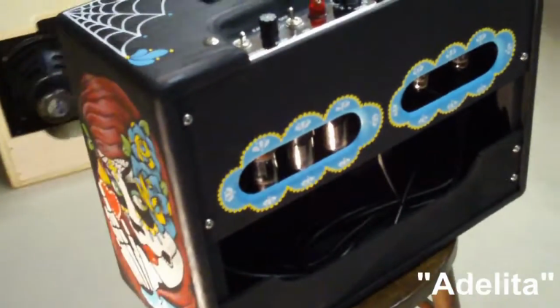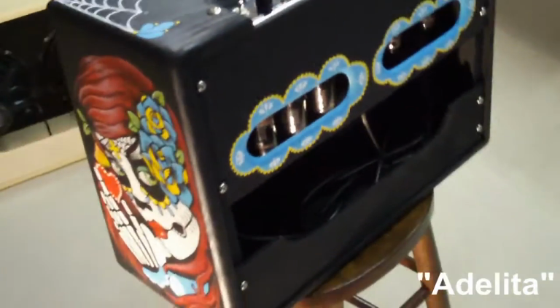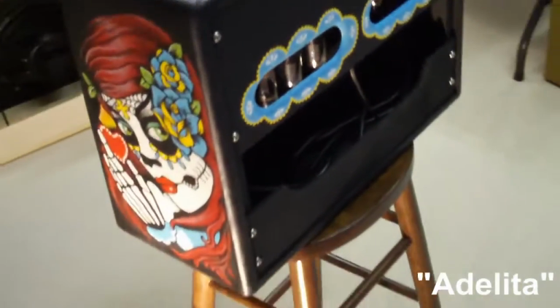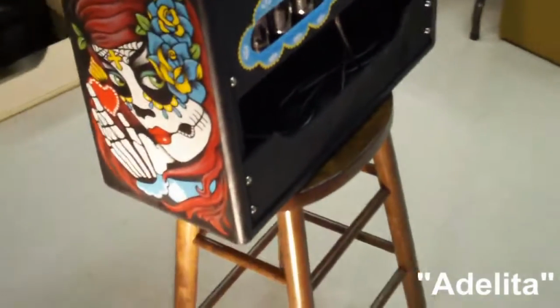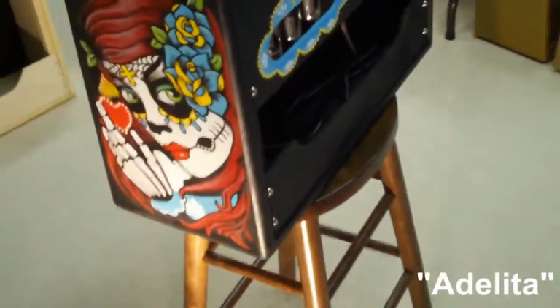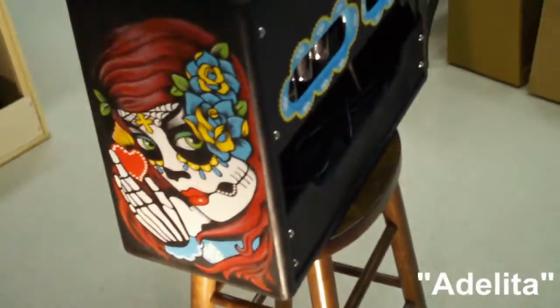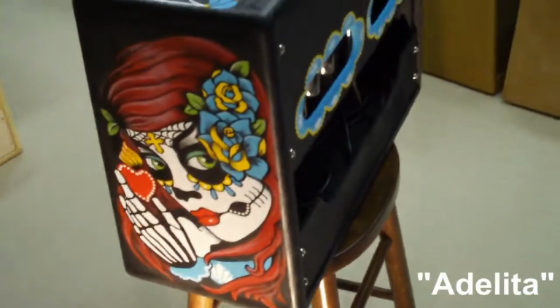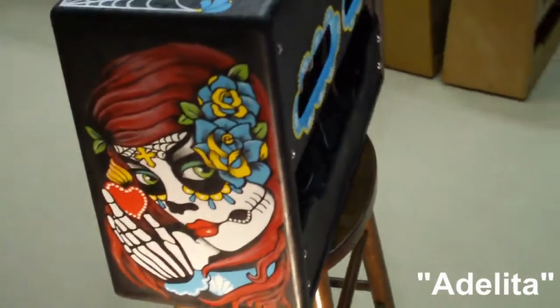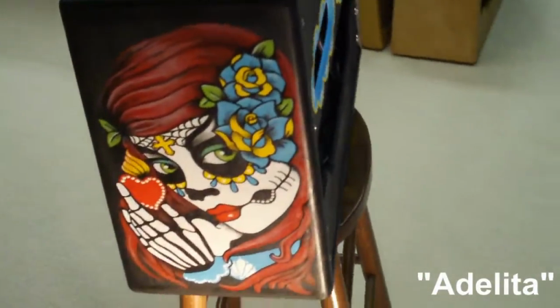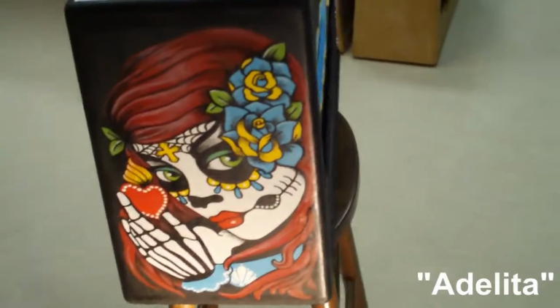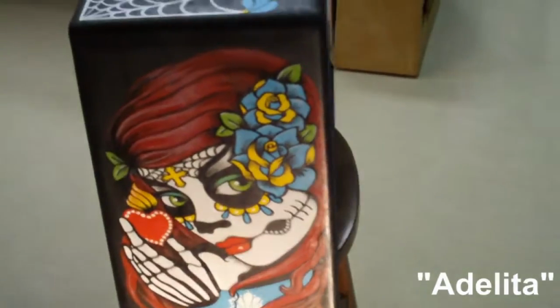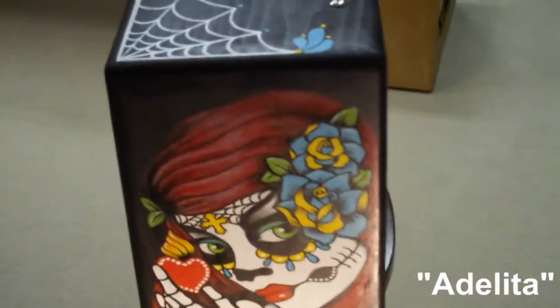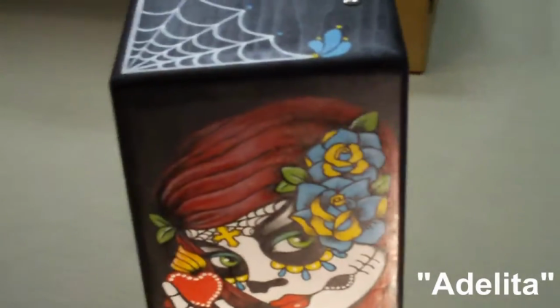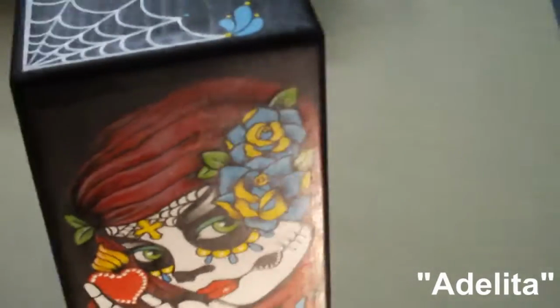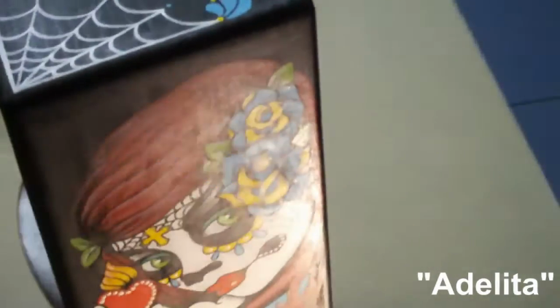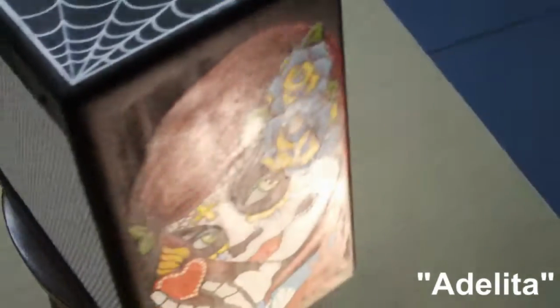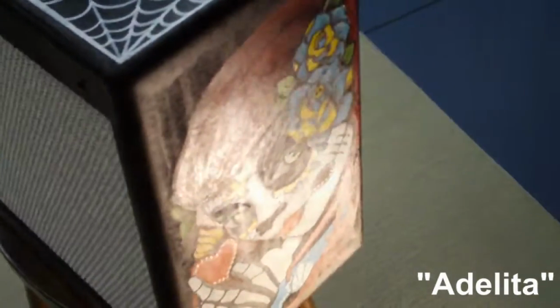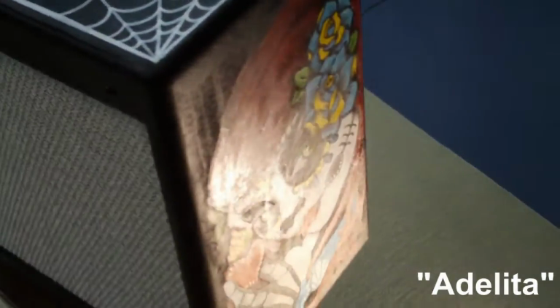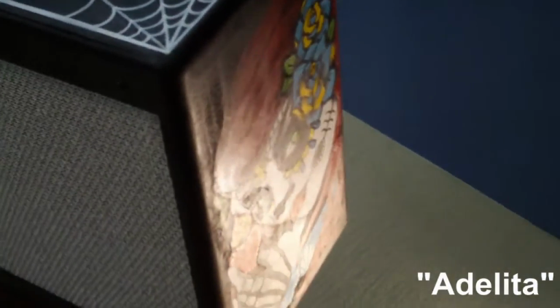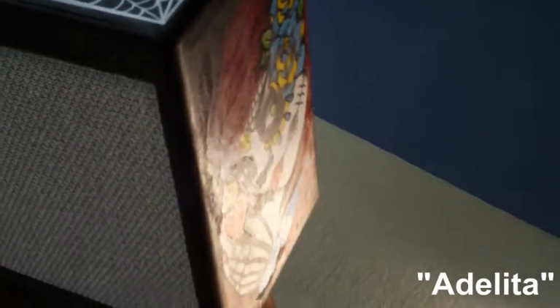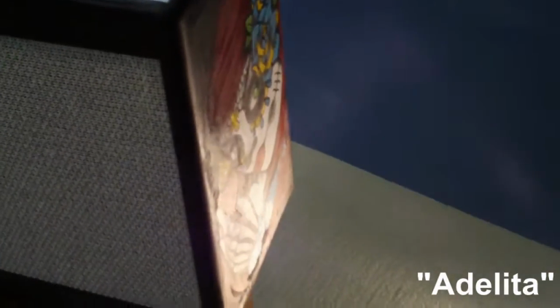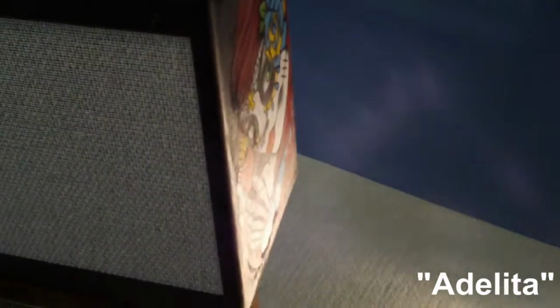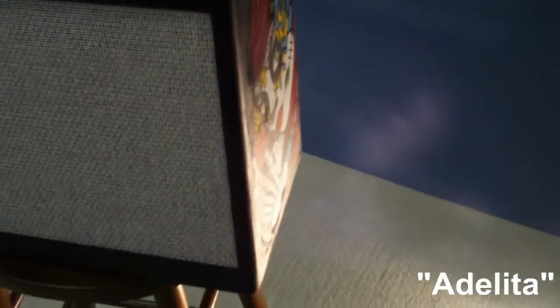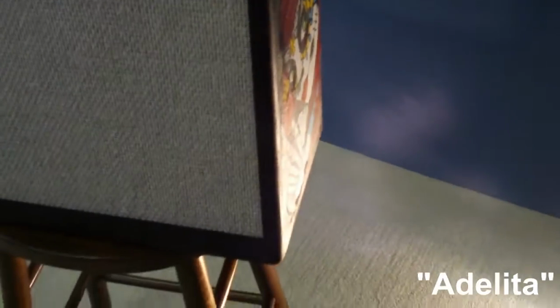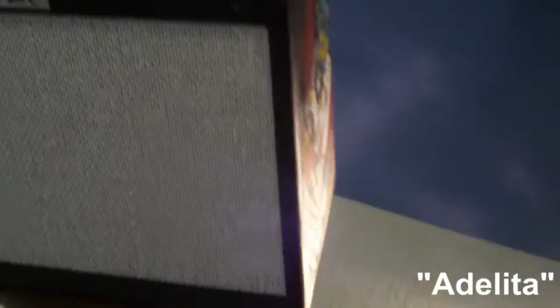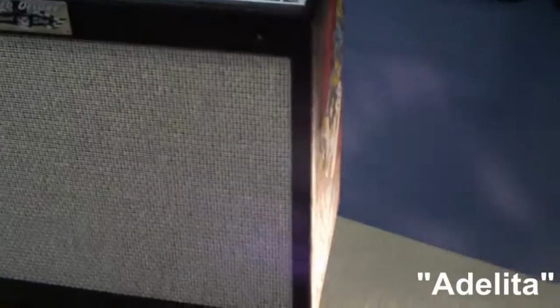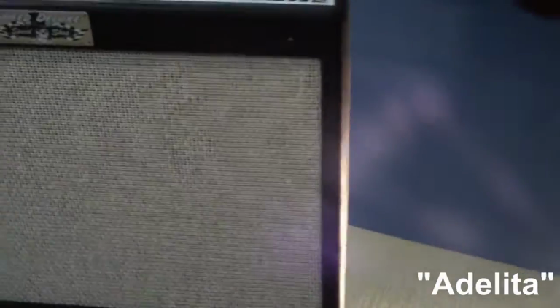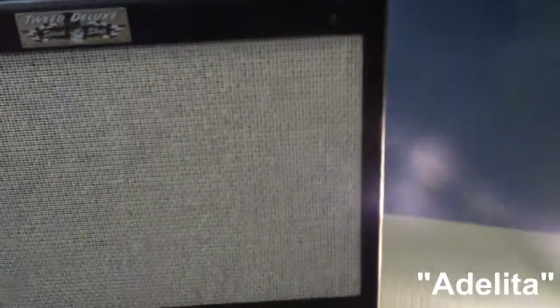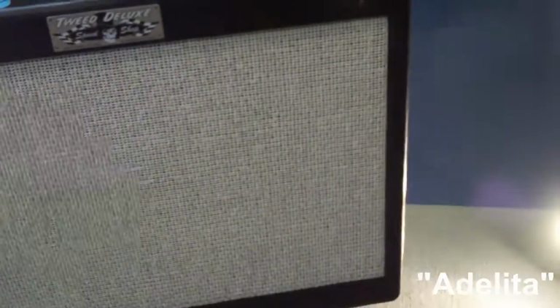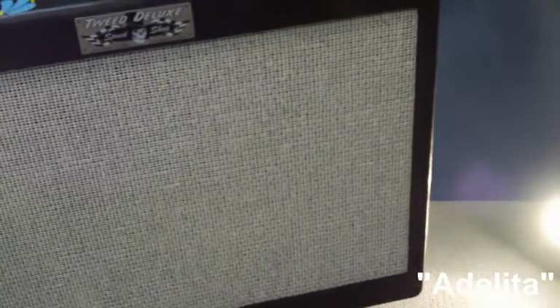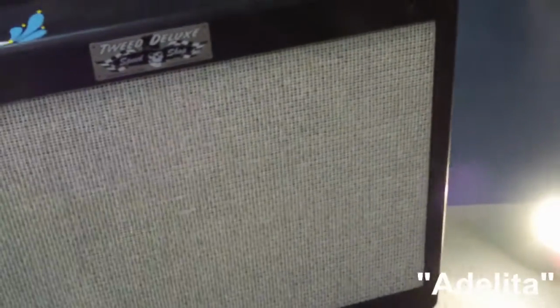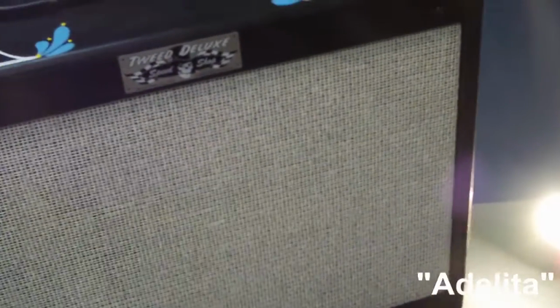Custom amplifiers are closely based on Fender's 5E3 Tweed Deluxe circuit, subtly enhanced with proprietary Speed Shop Studio Series tuning for best of class vintage performance.